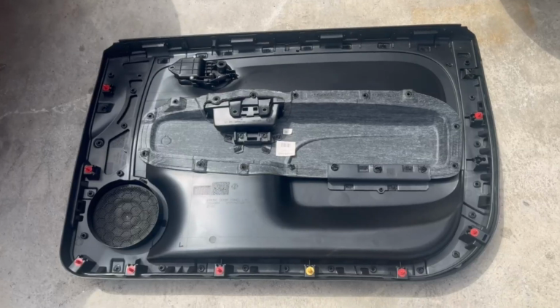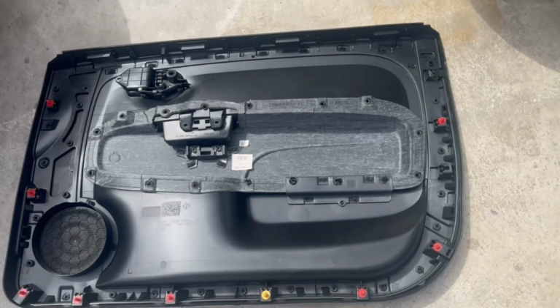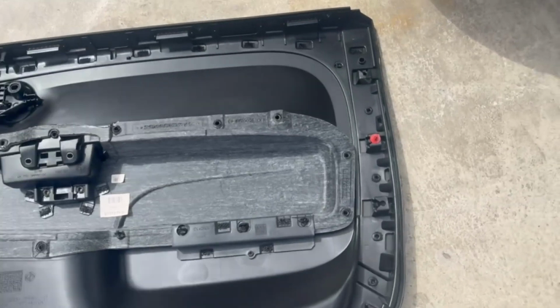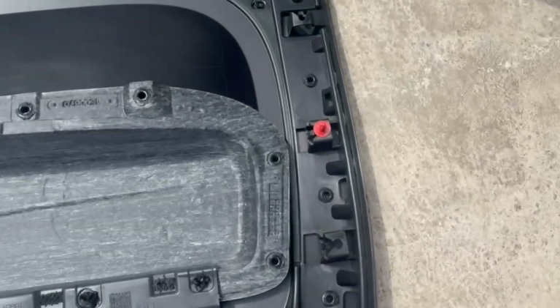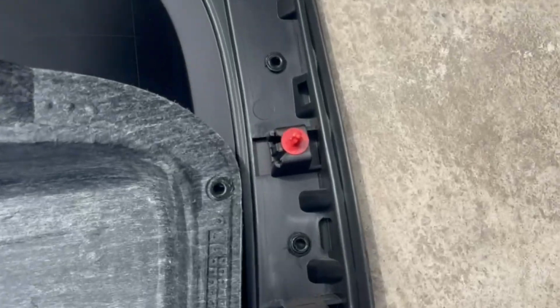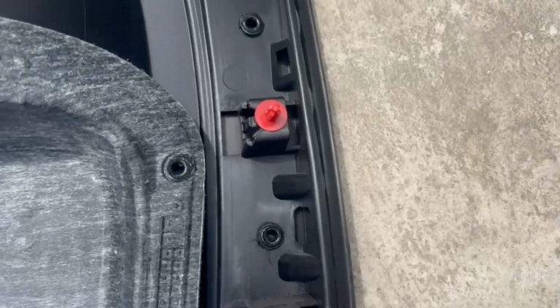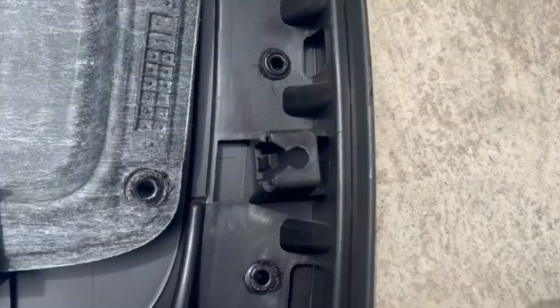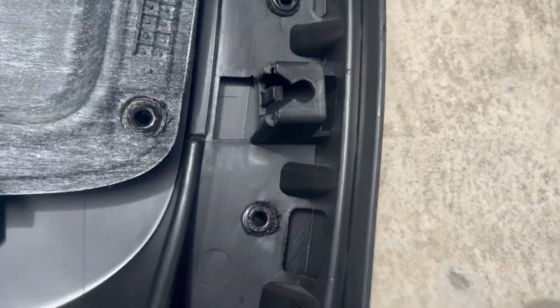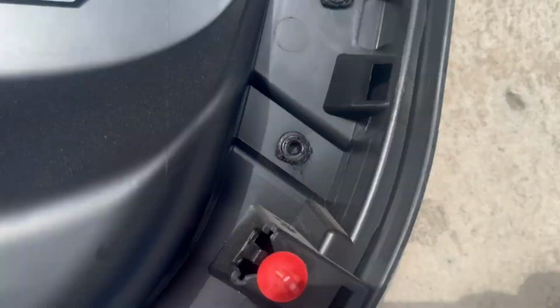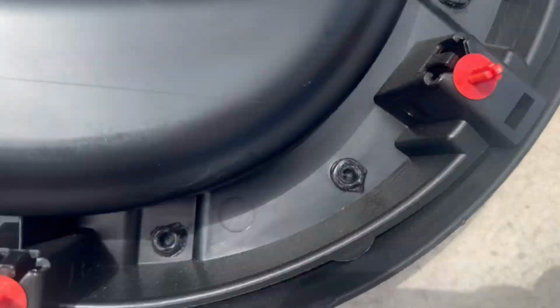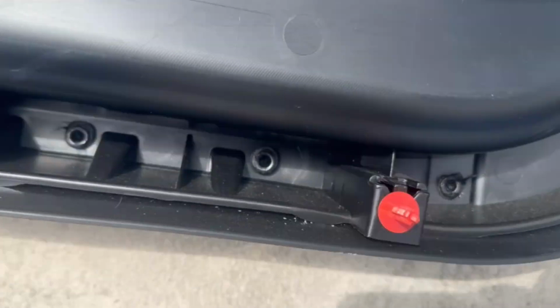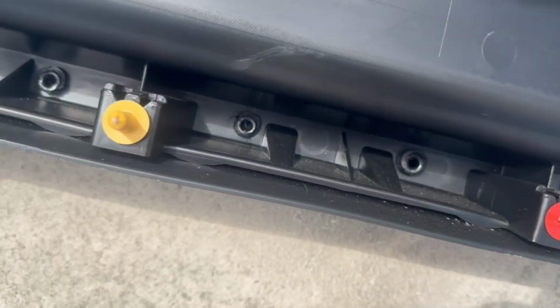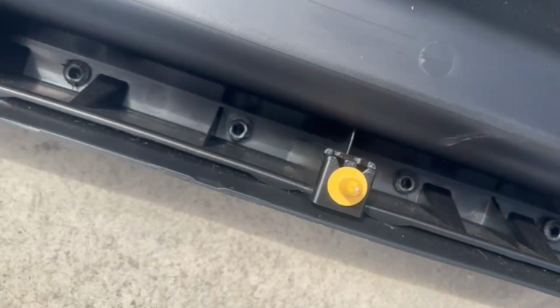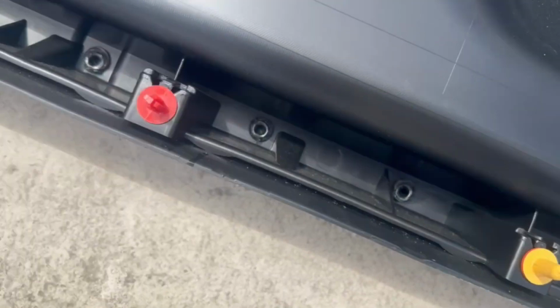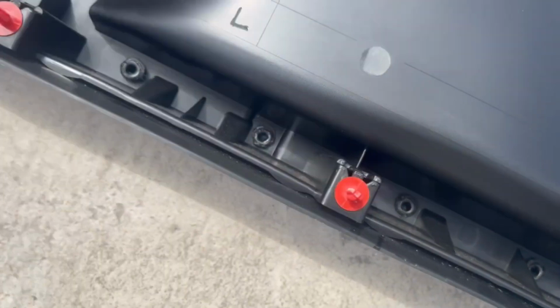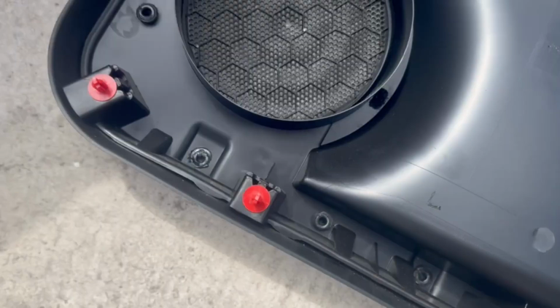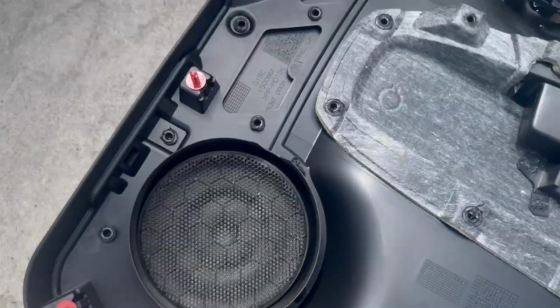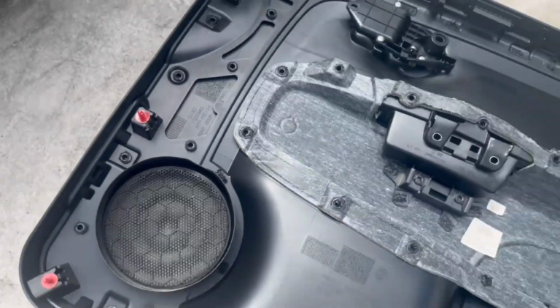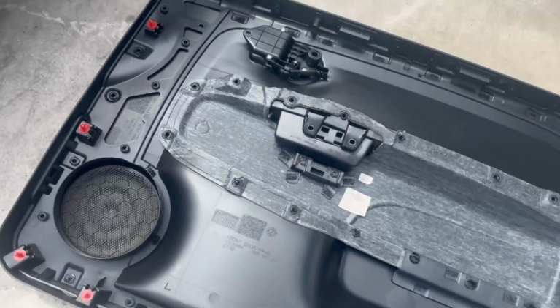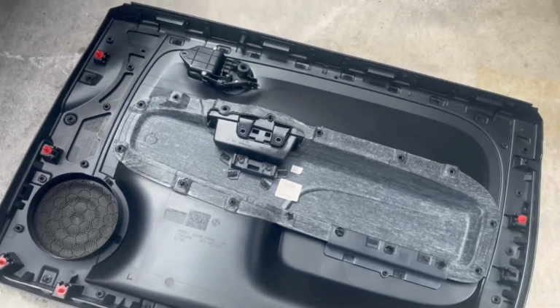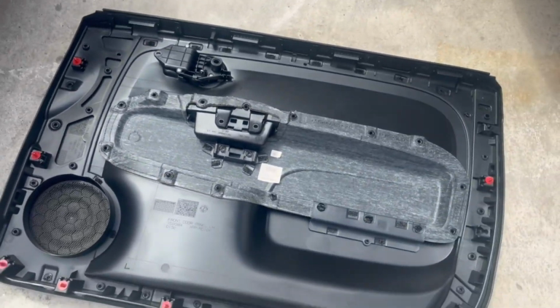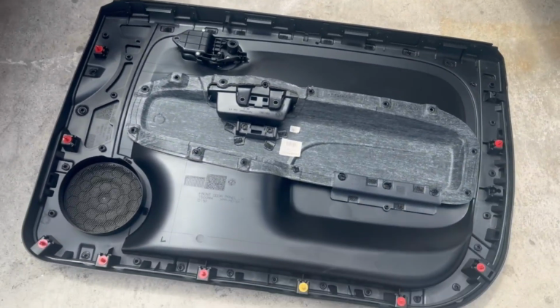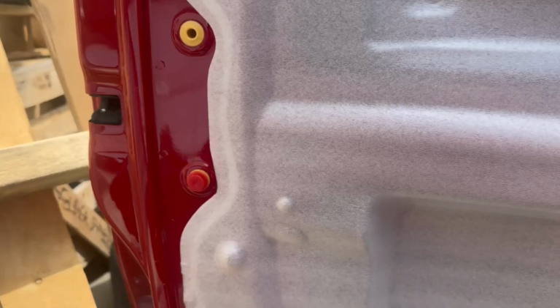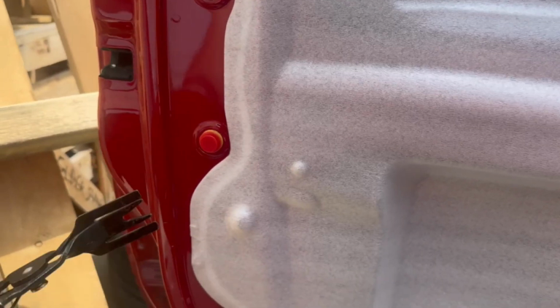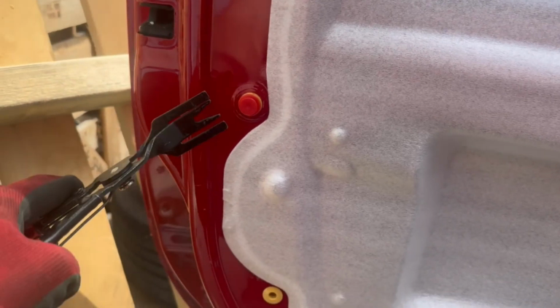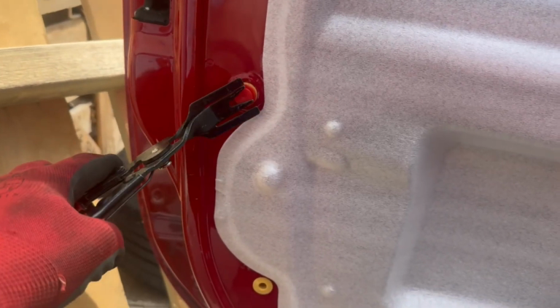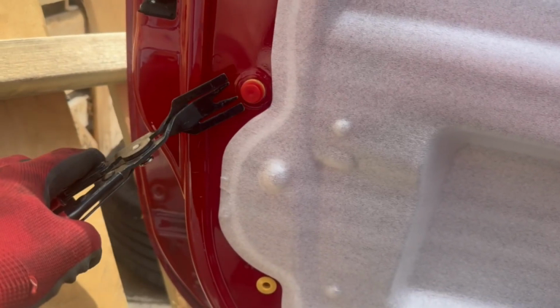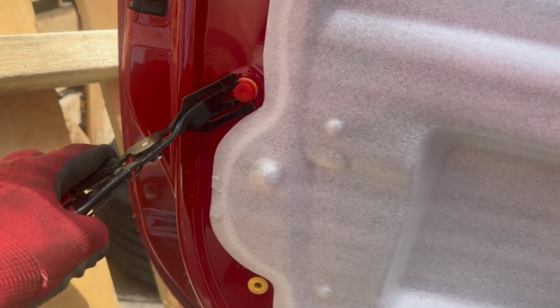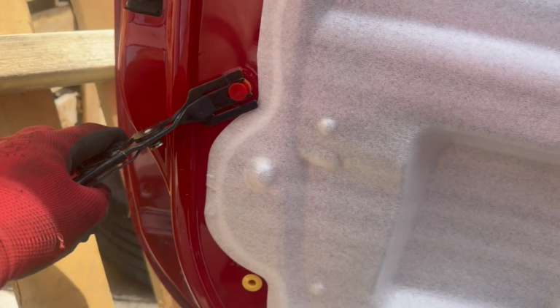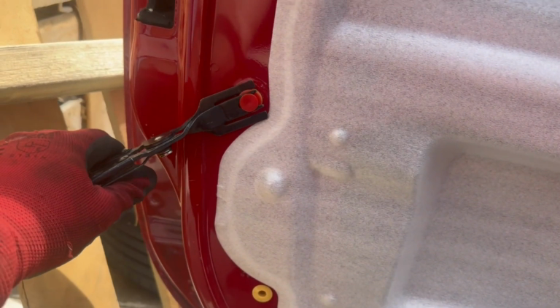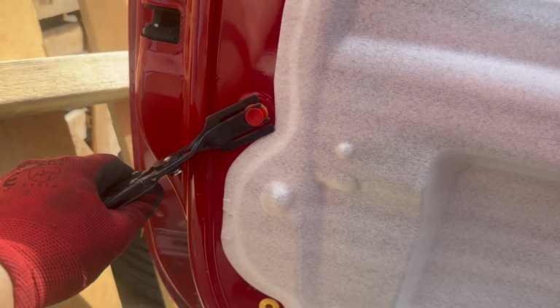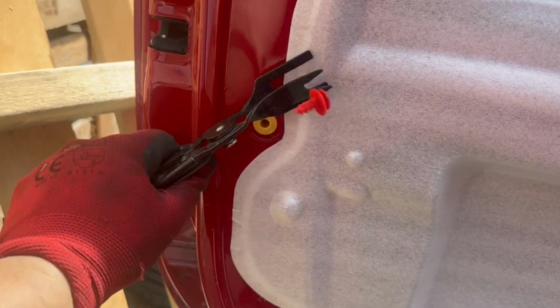One tip I would like to share: if there are any clips left on the door itself, remove them from the door and put them back on the door panel, as it makes refitting so much easier.